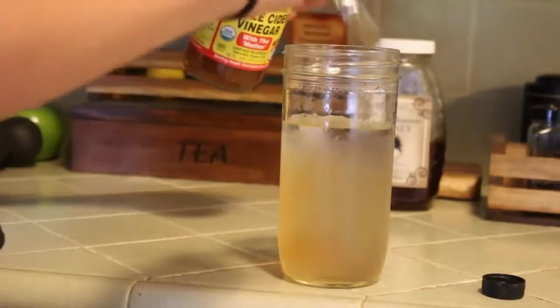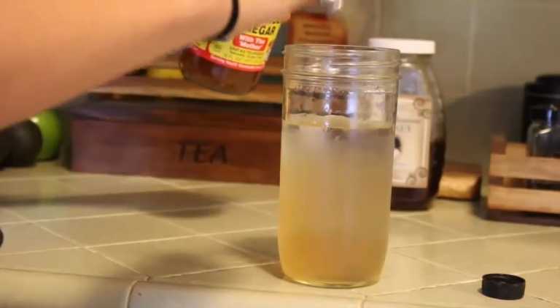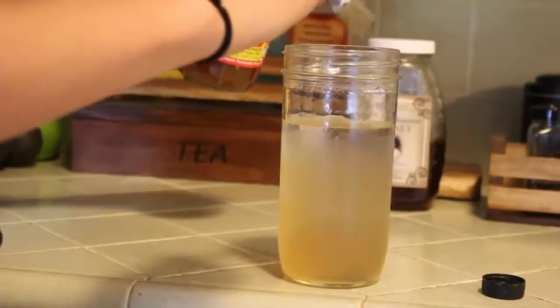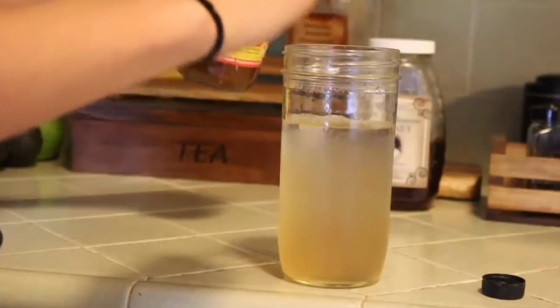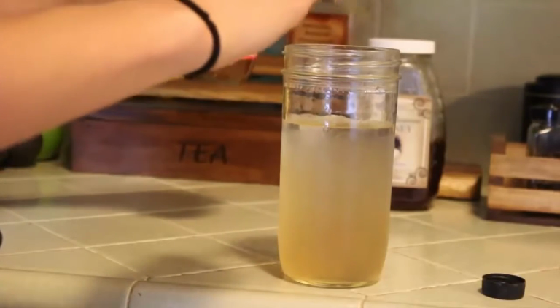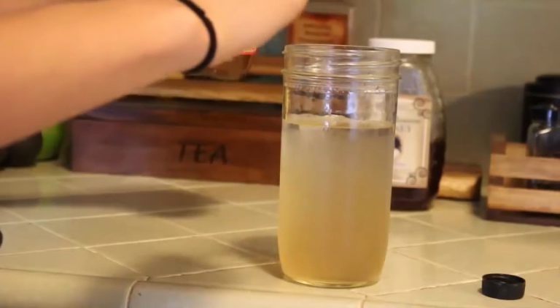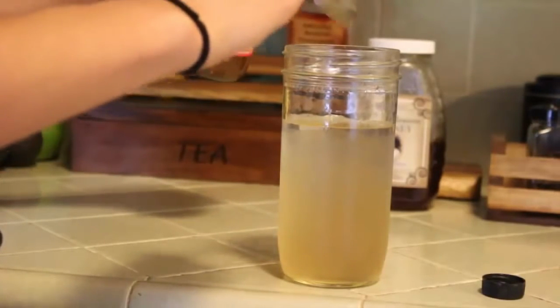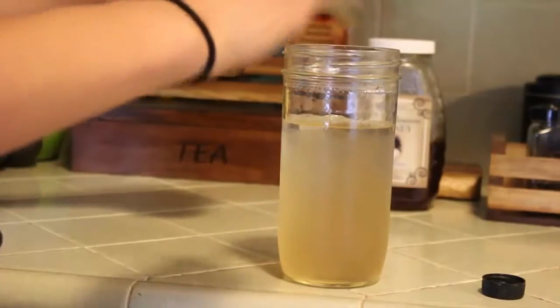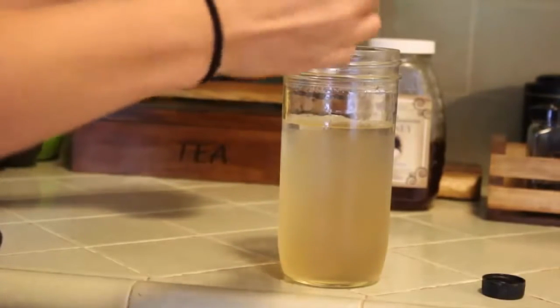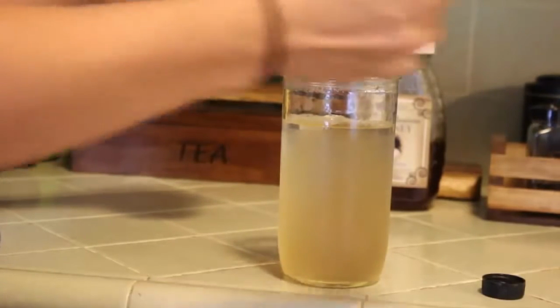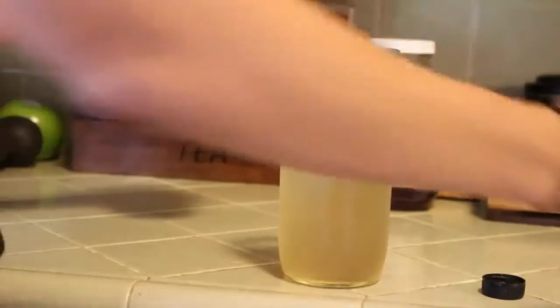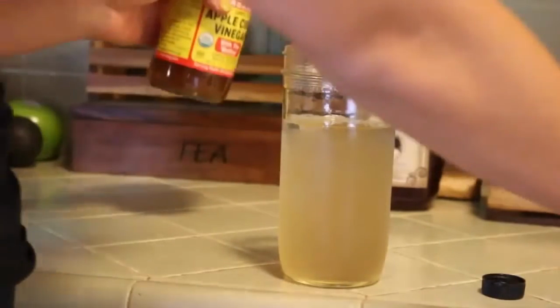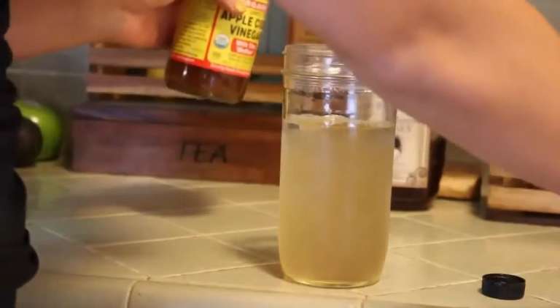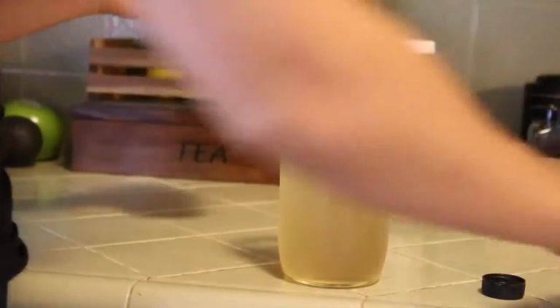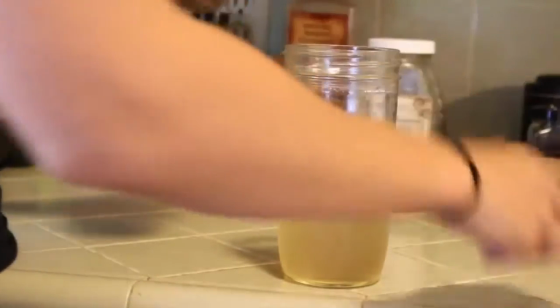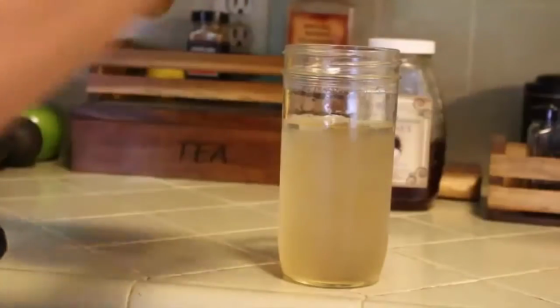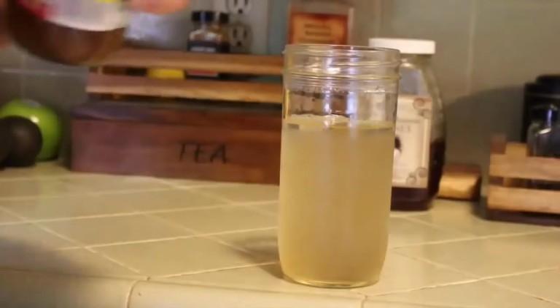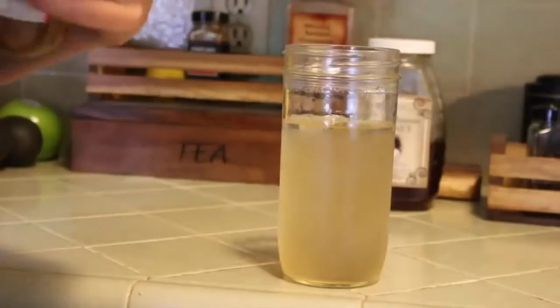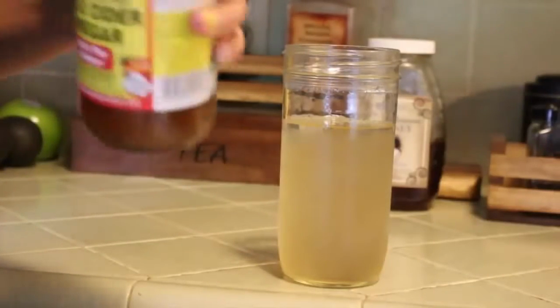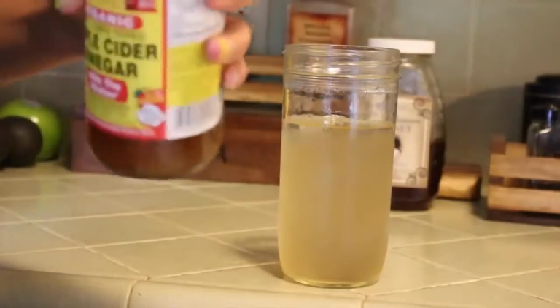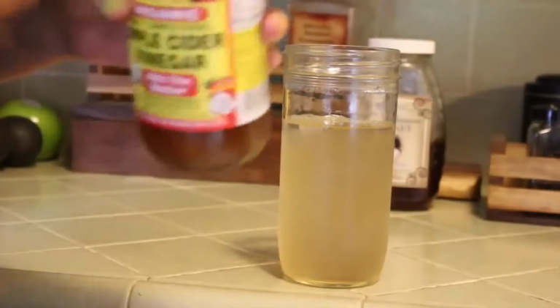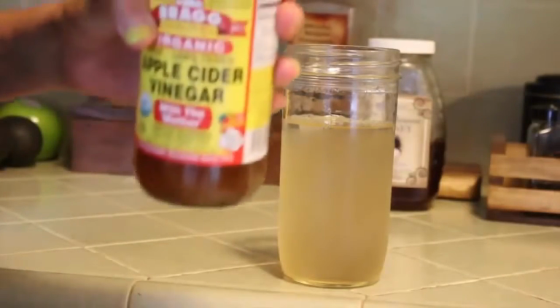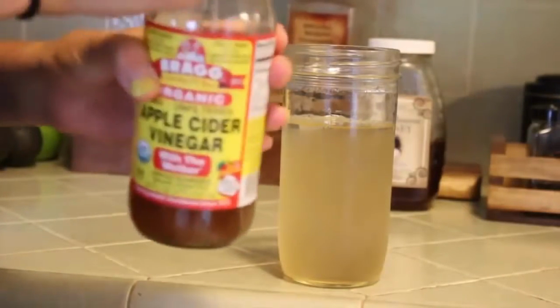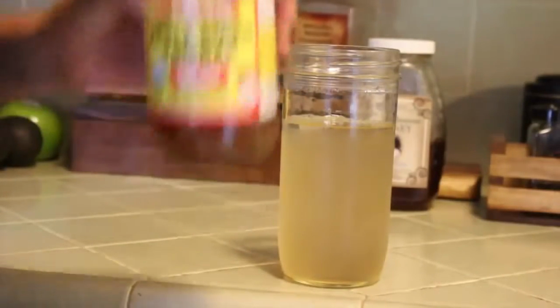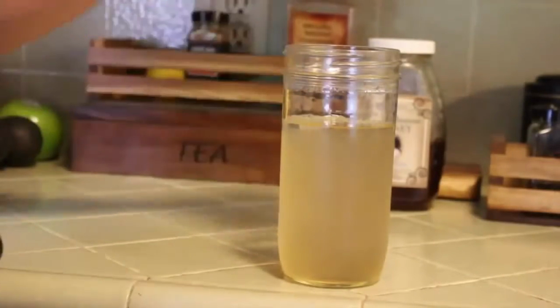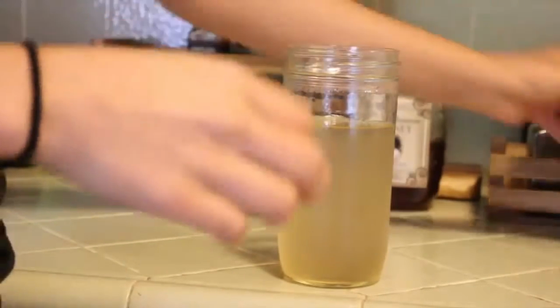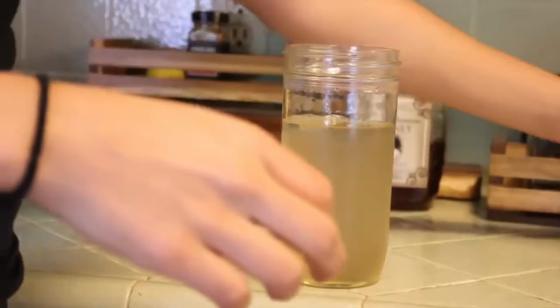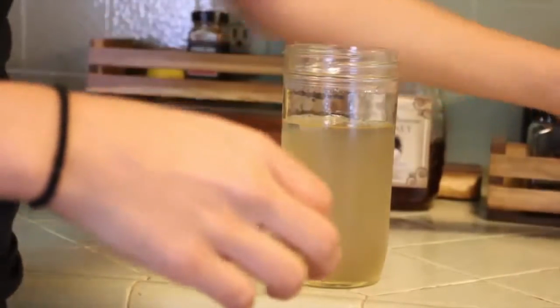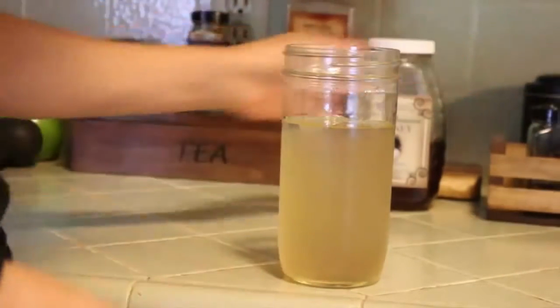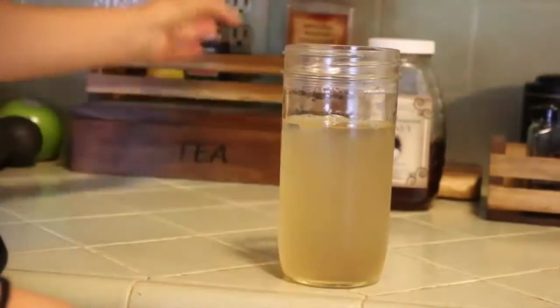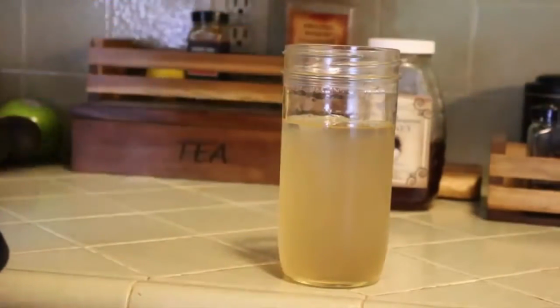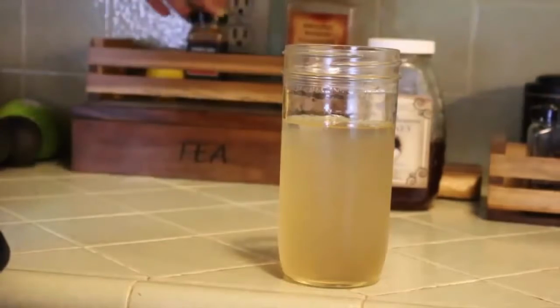Remember, it is vinegar so the flavor is going to be a little strong, but a few ingredients we'll be adding are going to aid in masking that flavor.